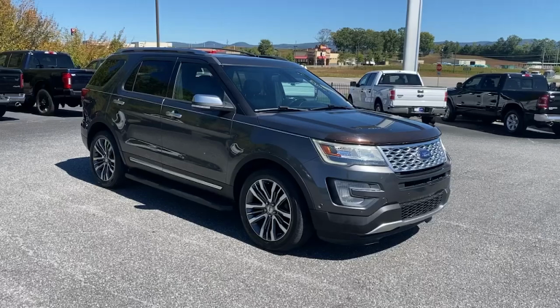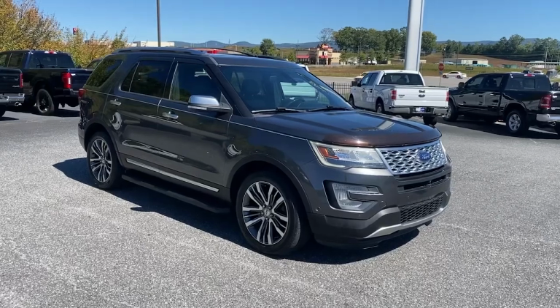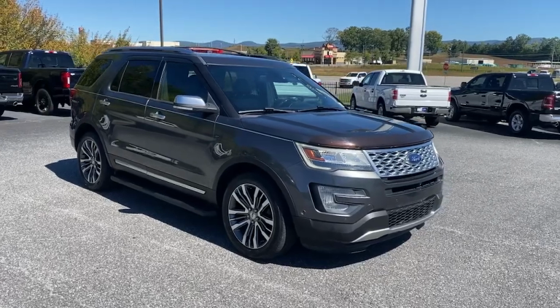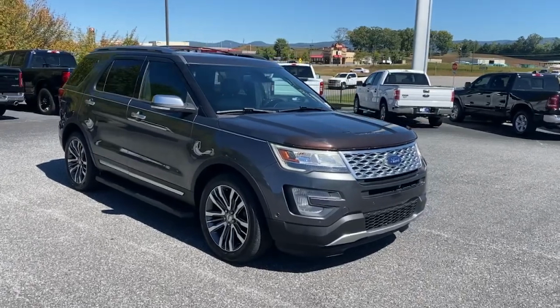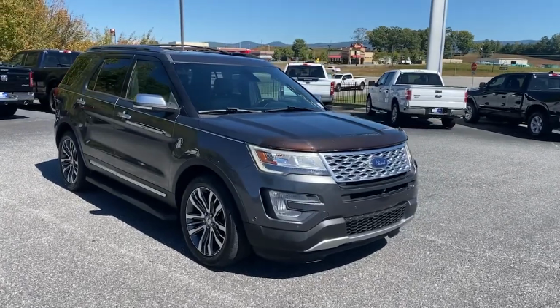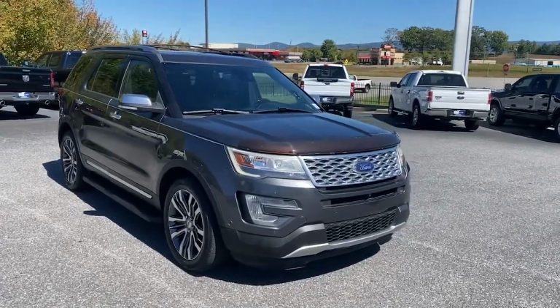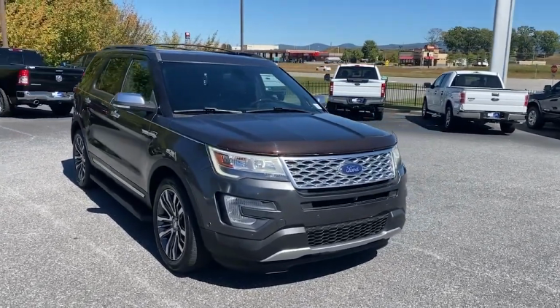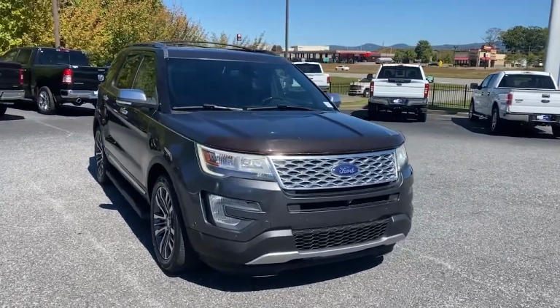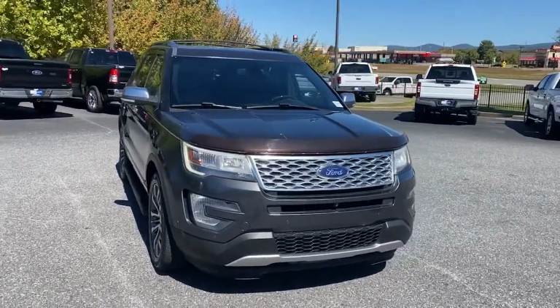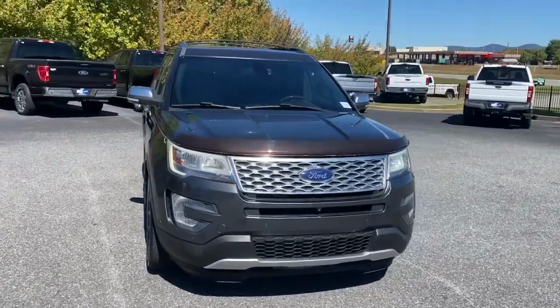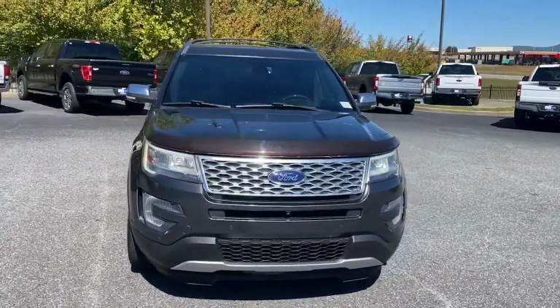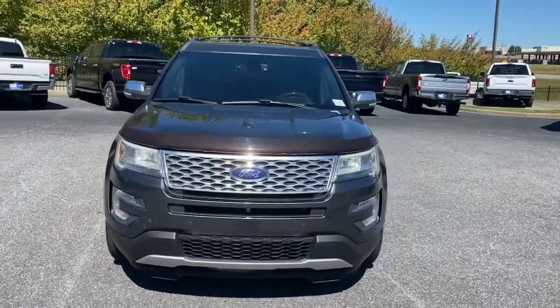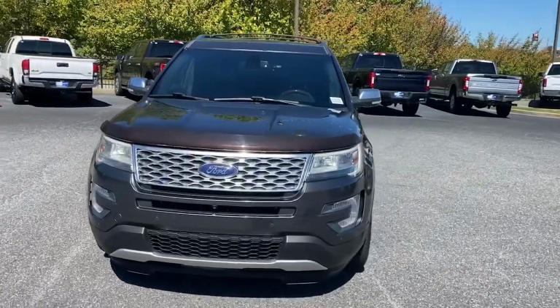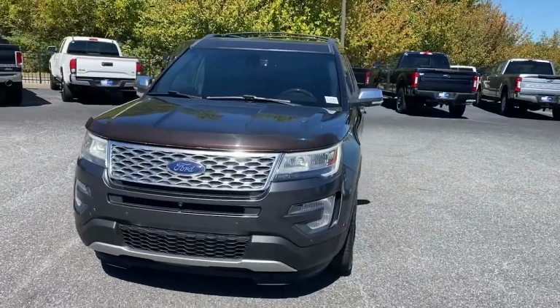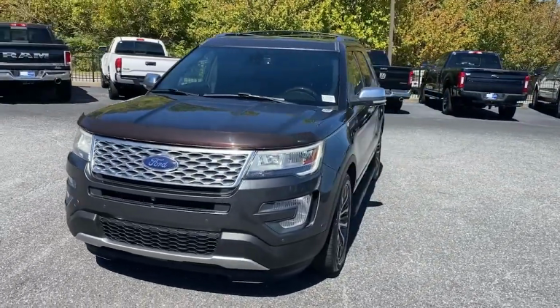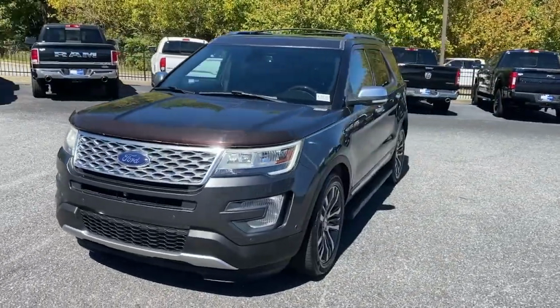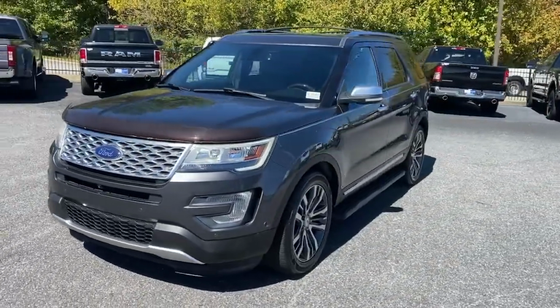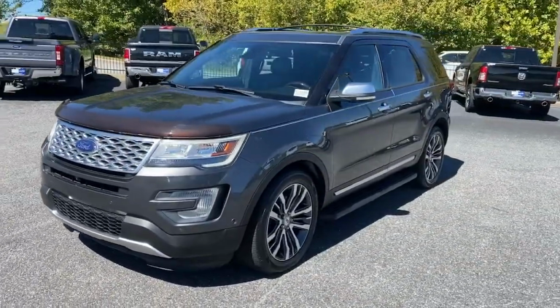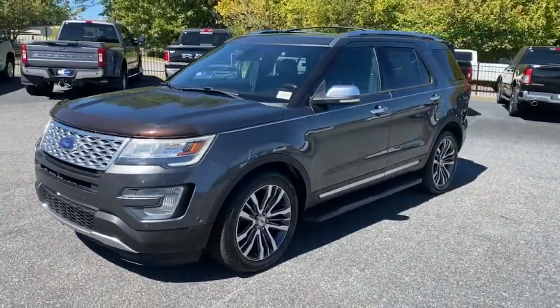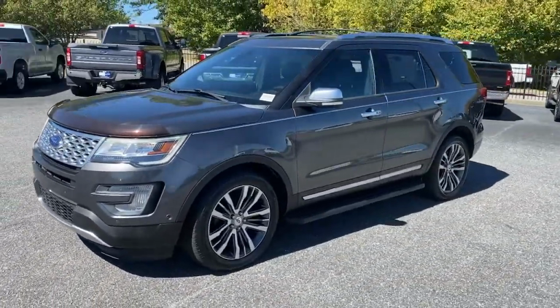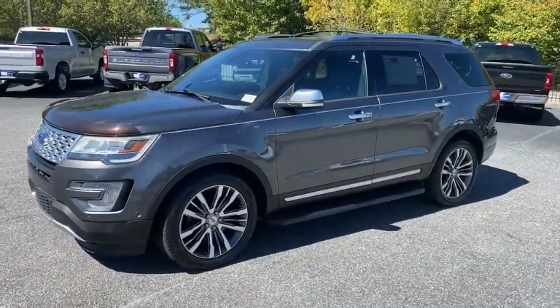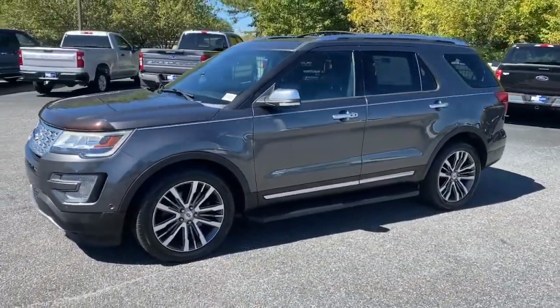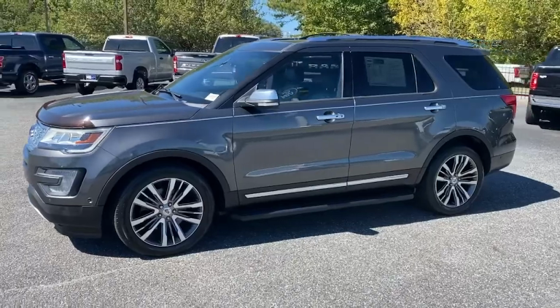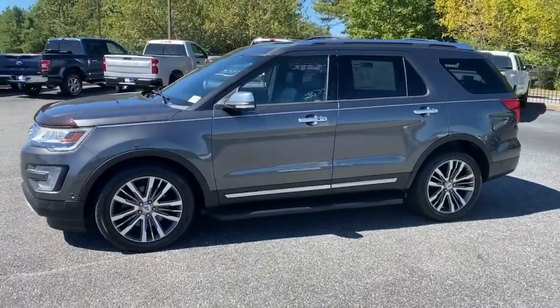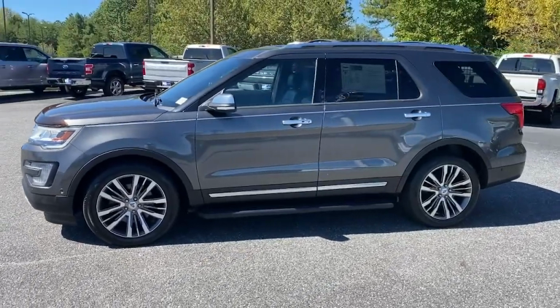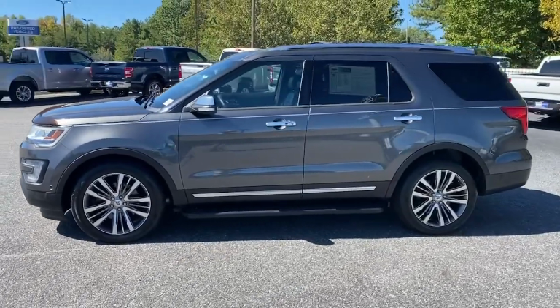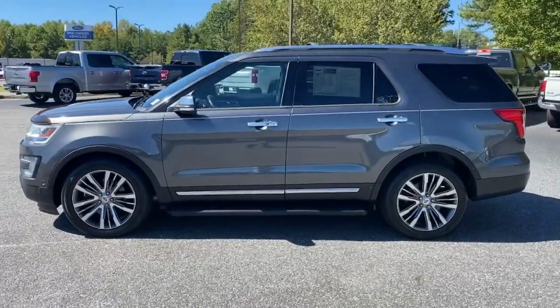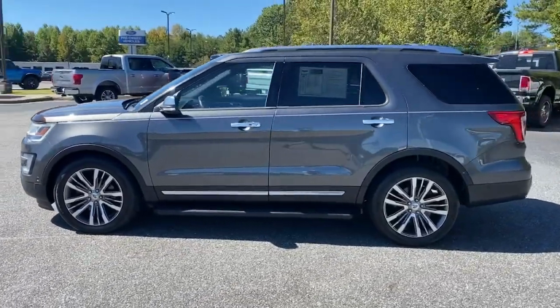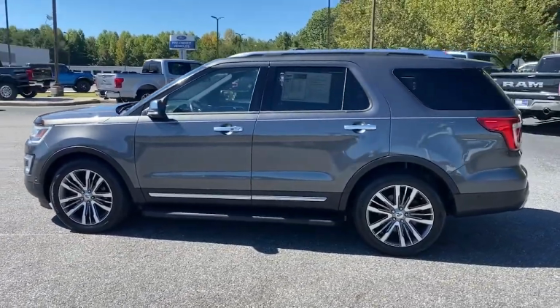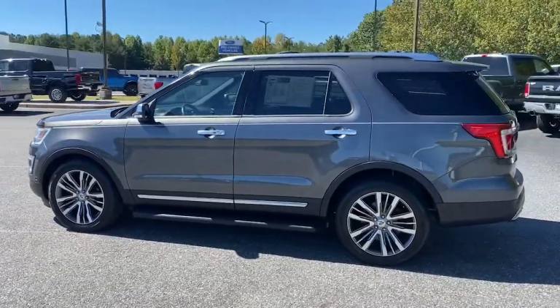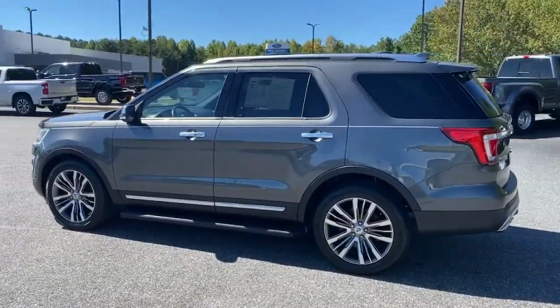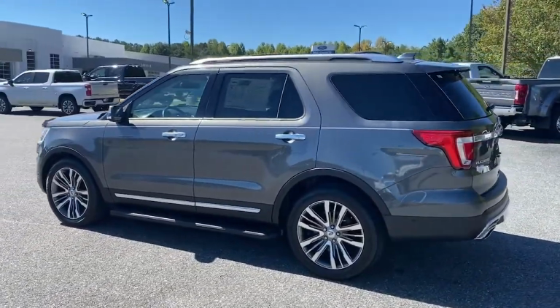Introducing the 2017 Ford Explorer. With less than 35,000 miles on the odometer, this vehicle provides excellent value. Handsome and rugged, this Explorer delivers solid midsize SUV versatility.